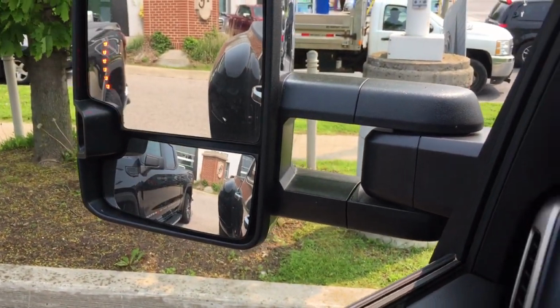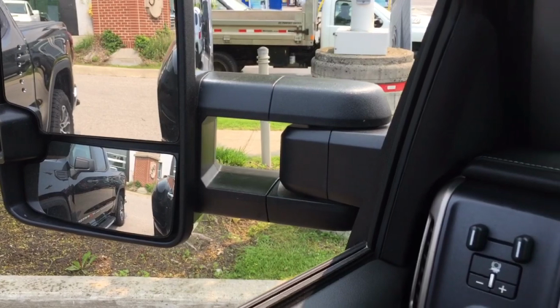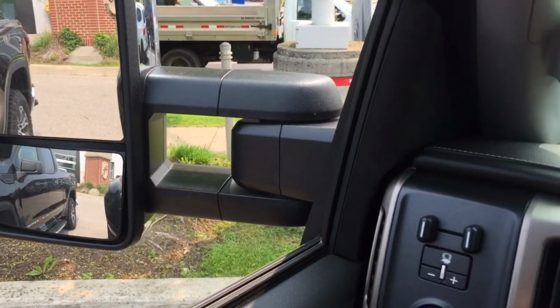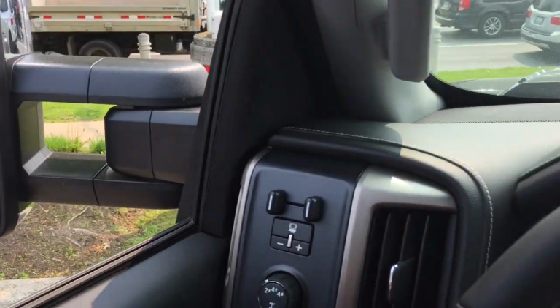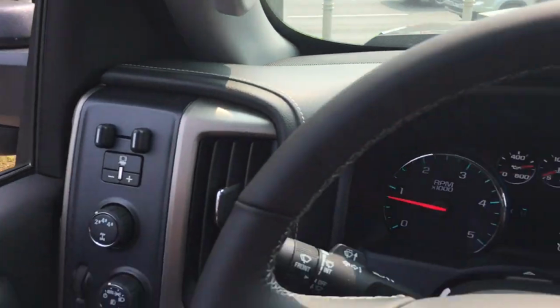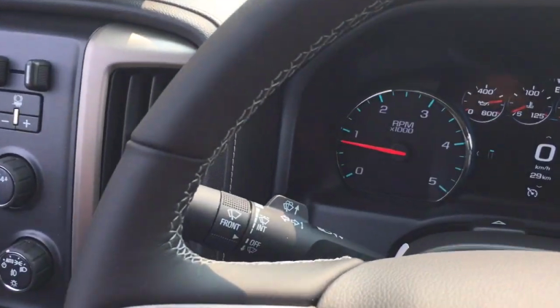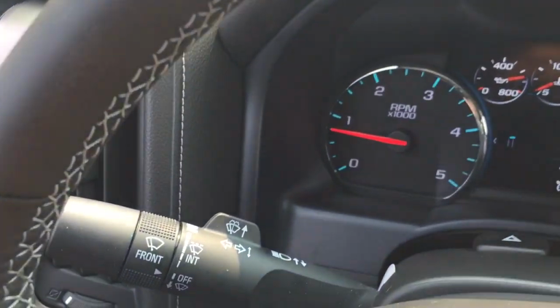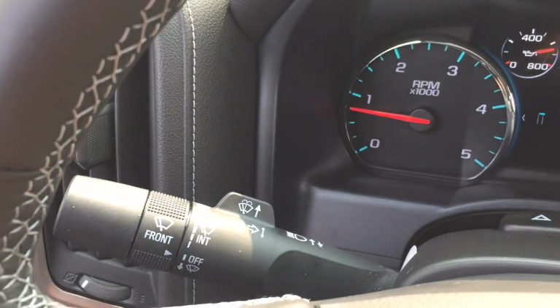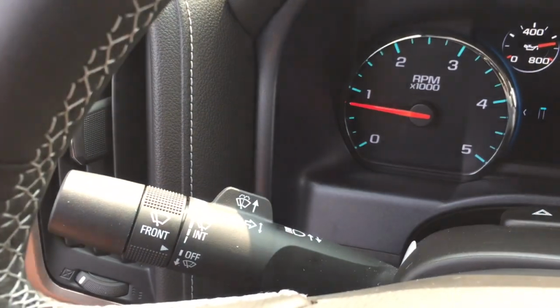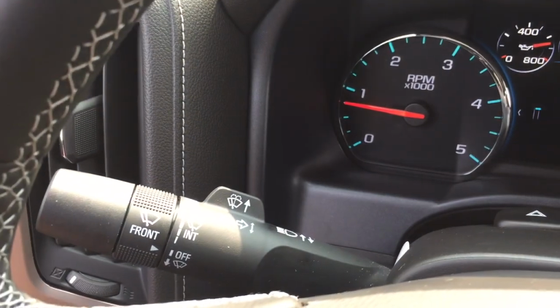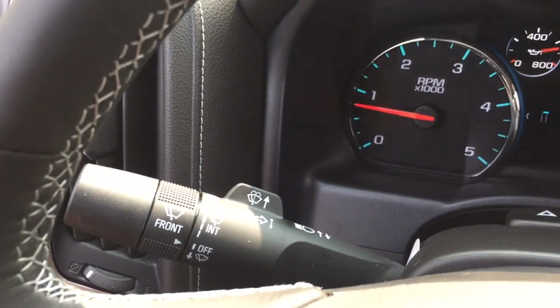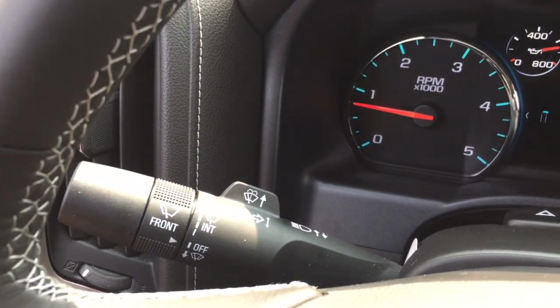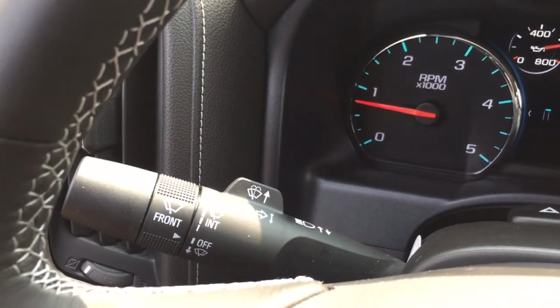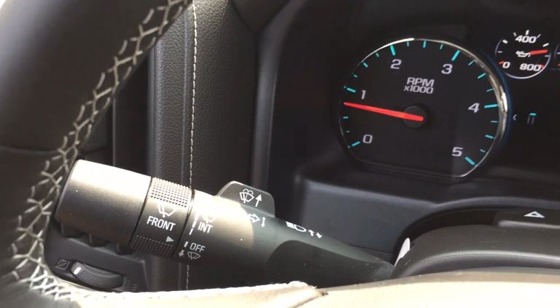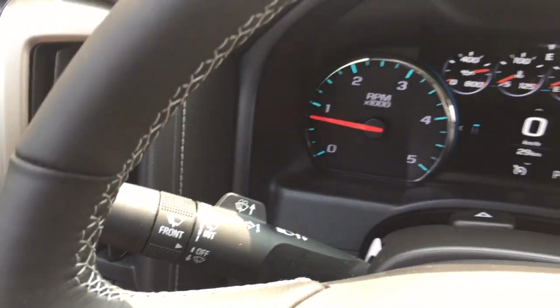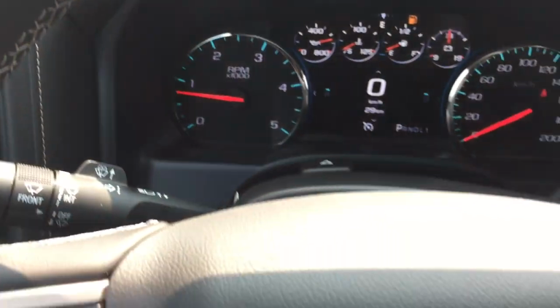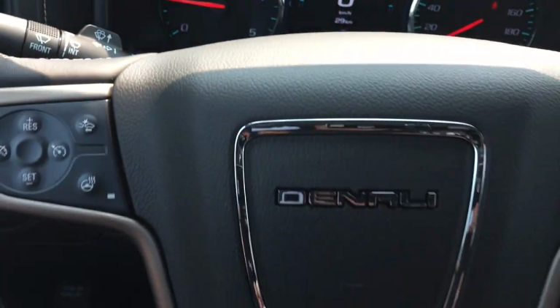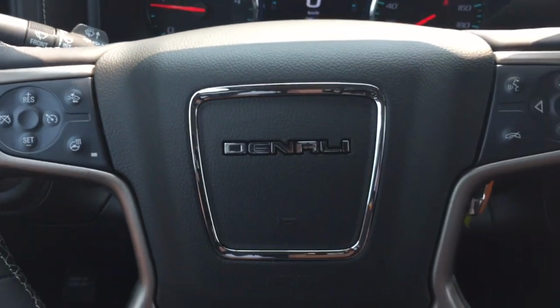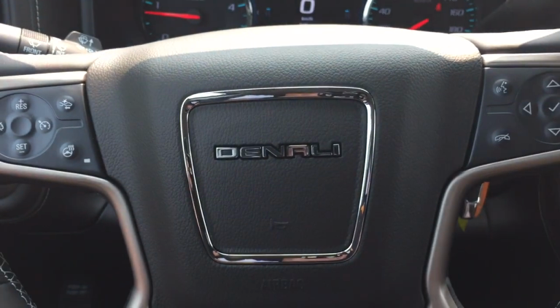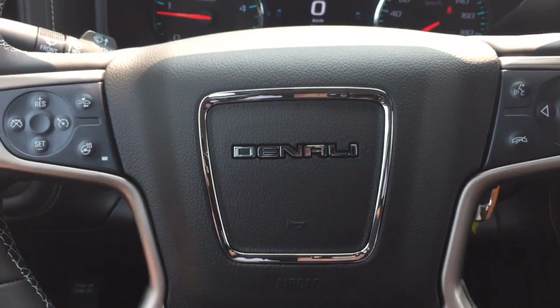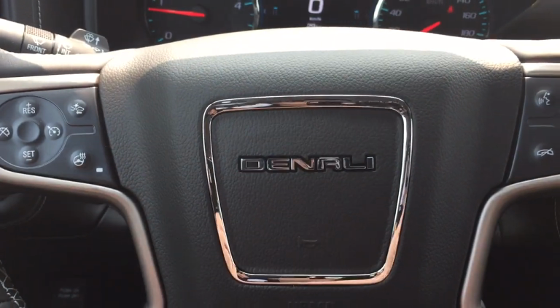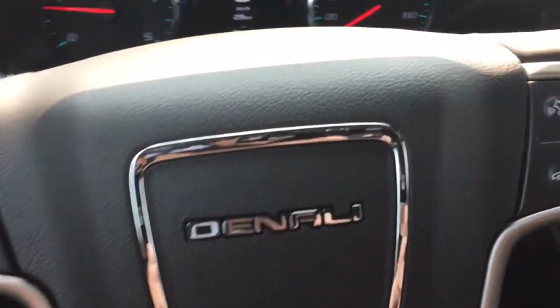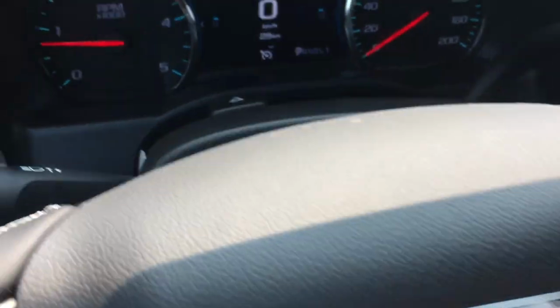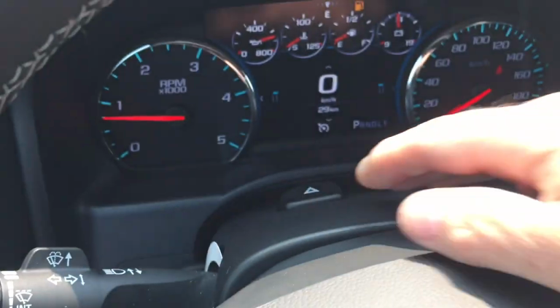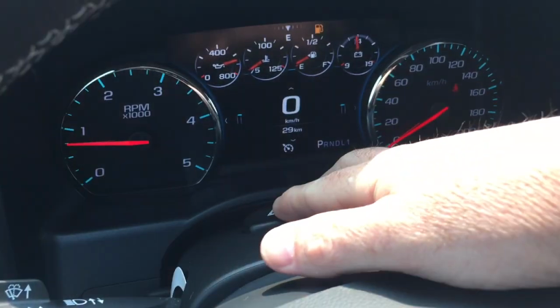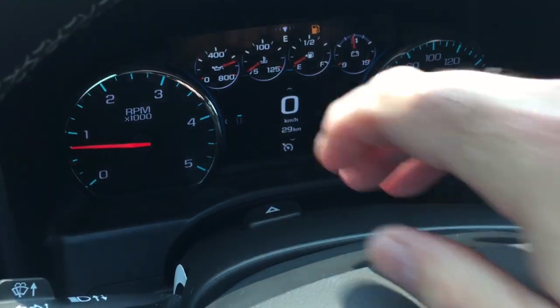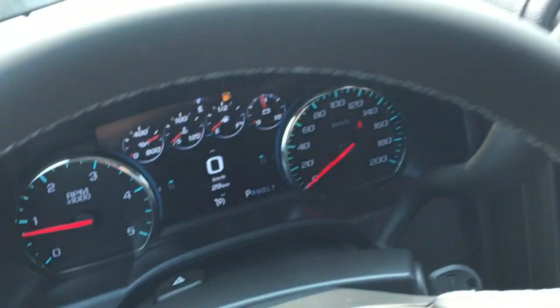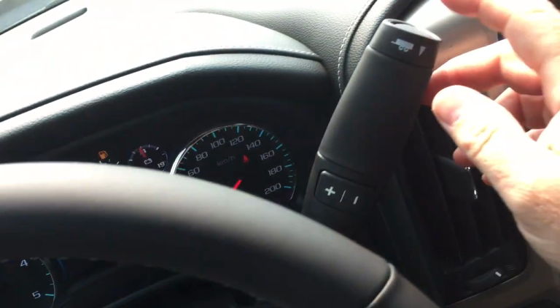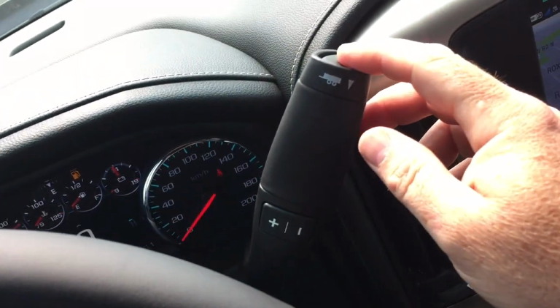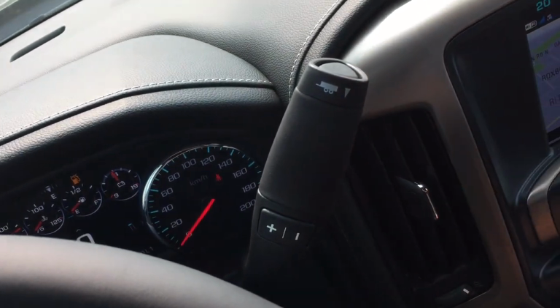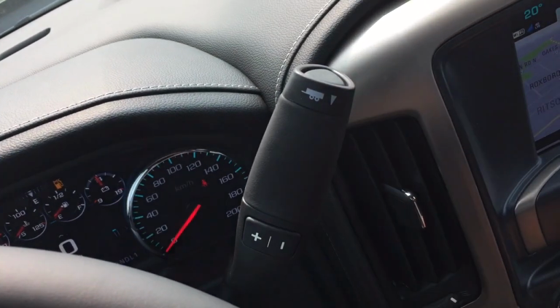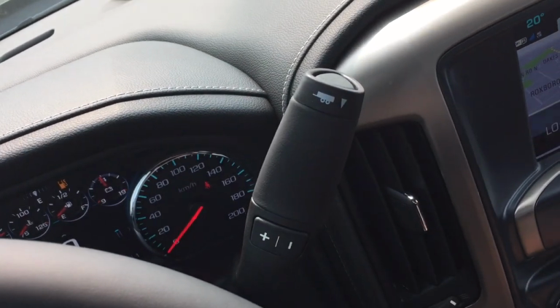Trailer and mirror controls. Headlights, turn signals, and intermittent wipers over here on the left-hand side. Denali branding on the steering wheel. Your hazards. Gear shifter with tow haul.